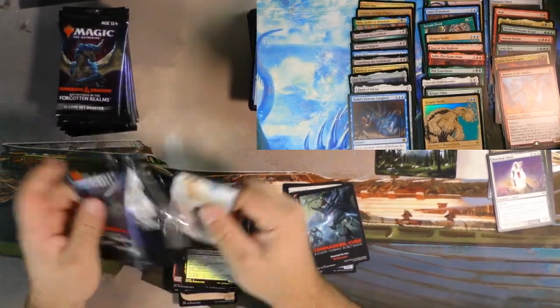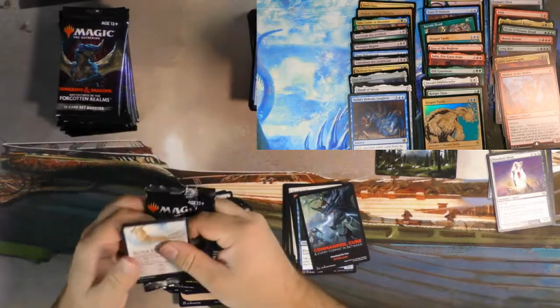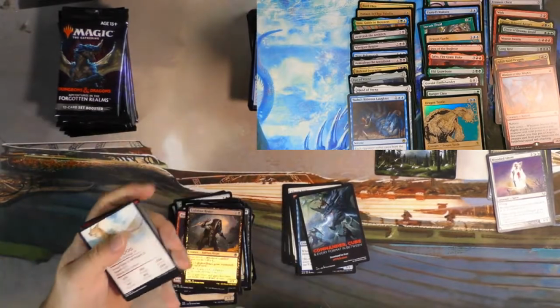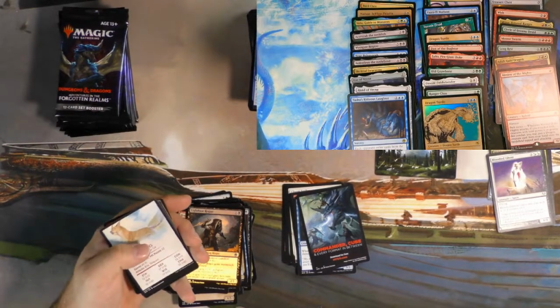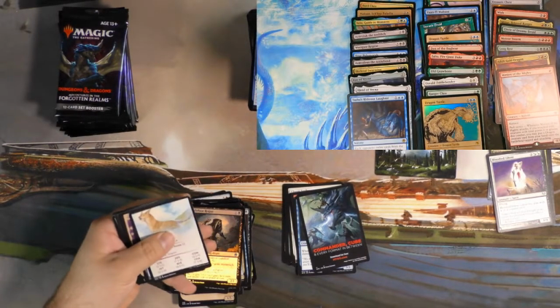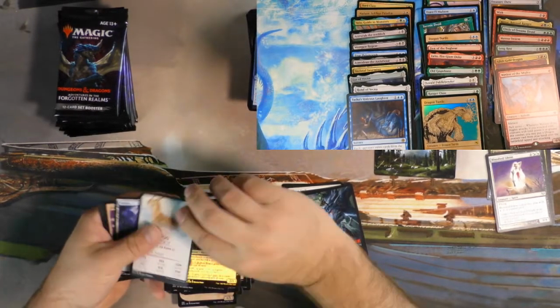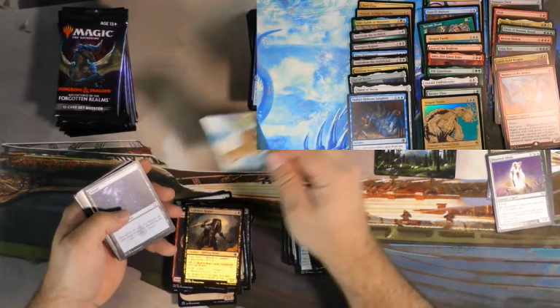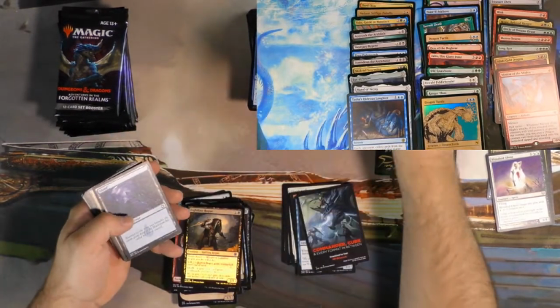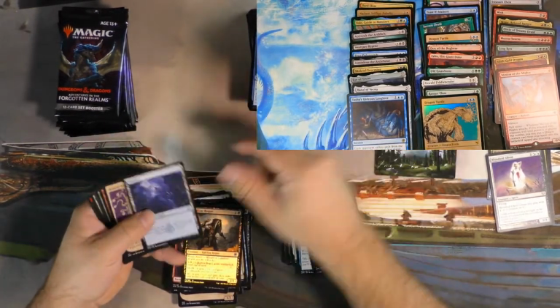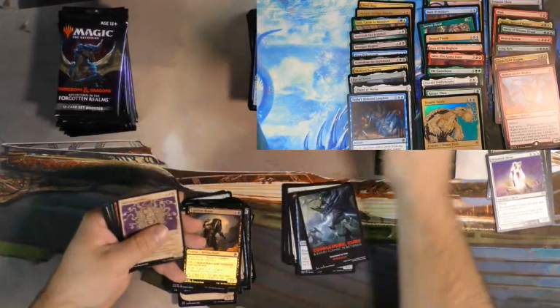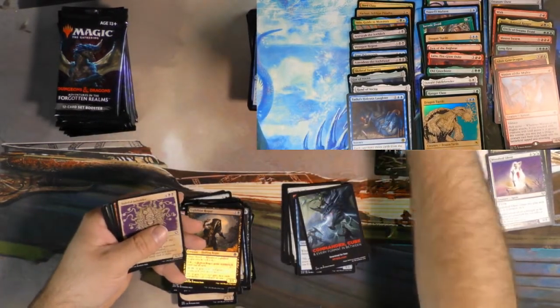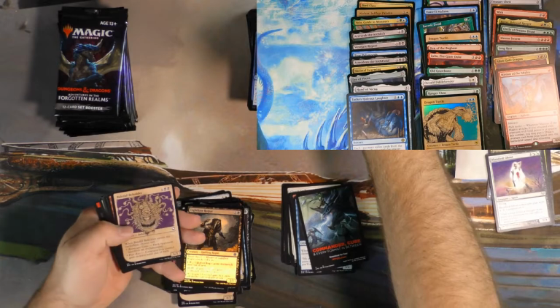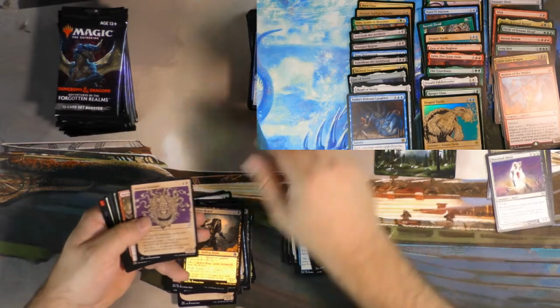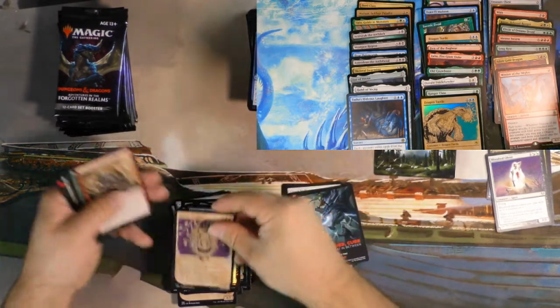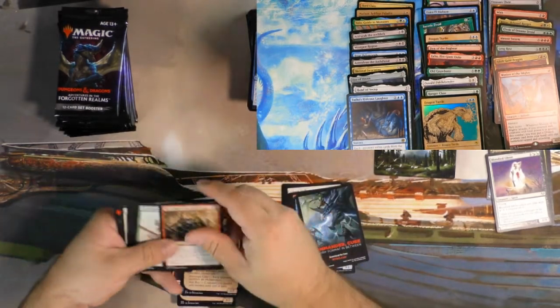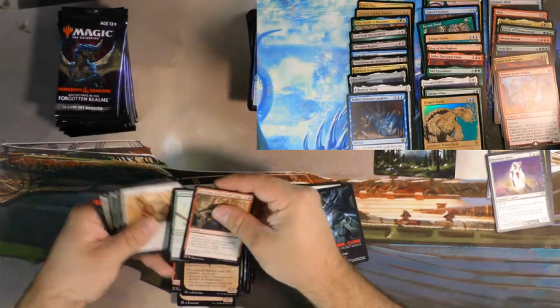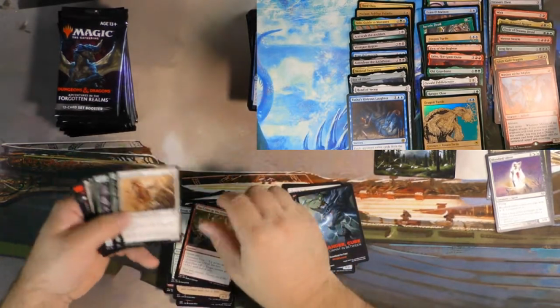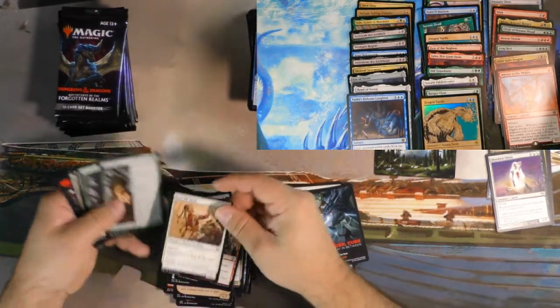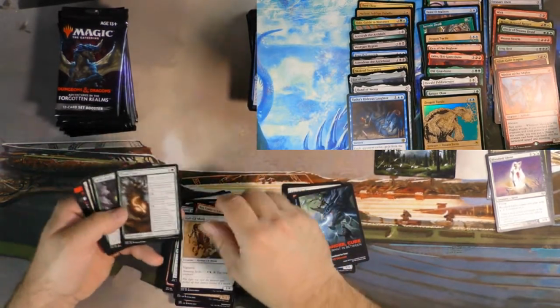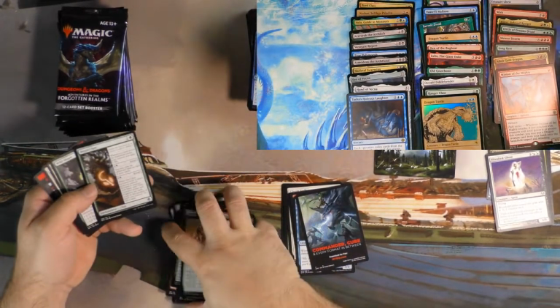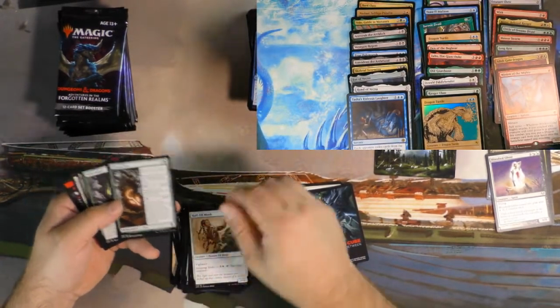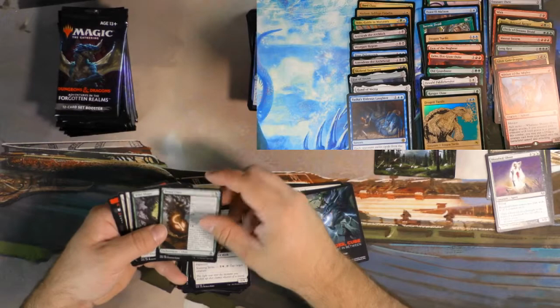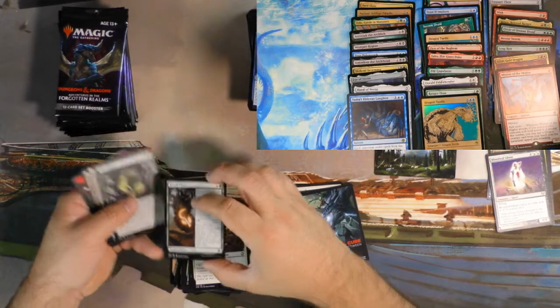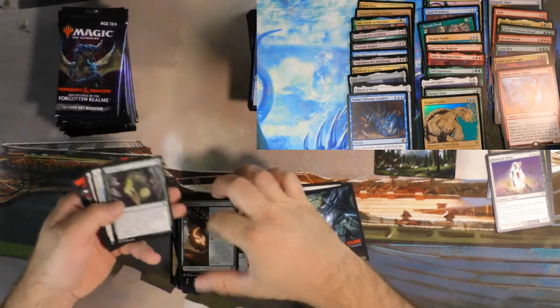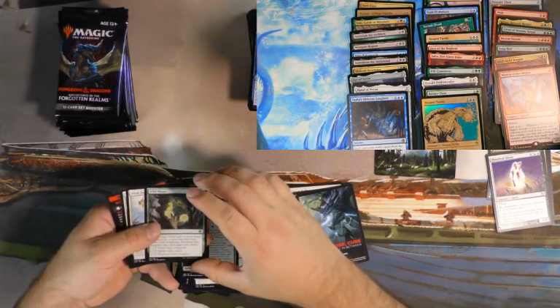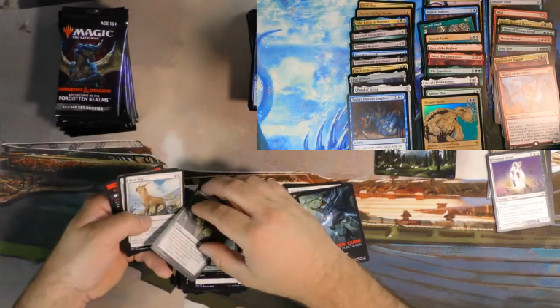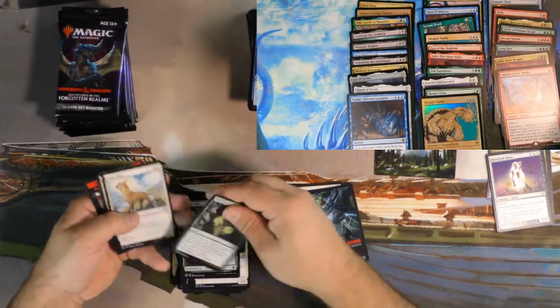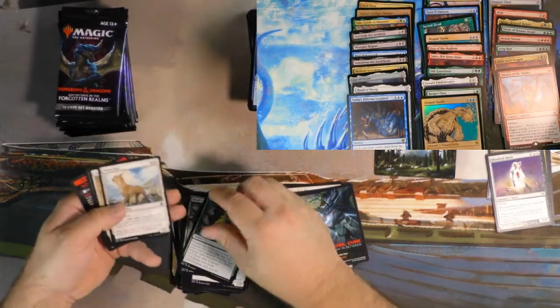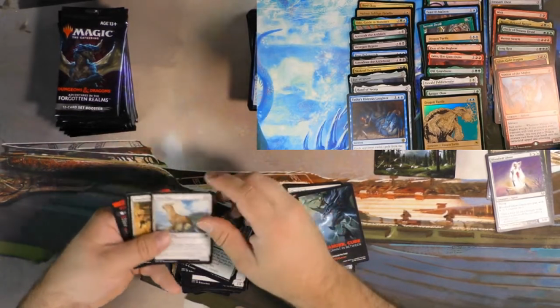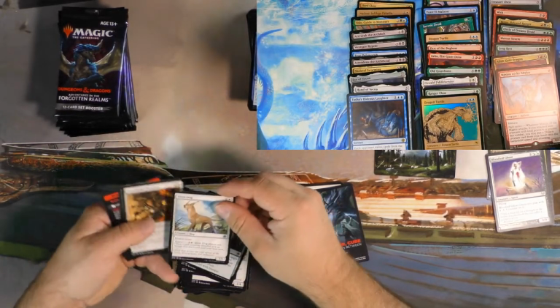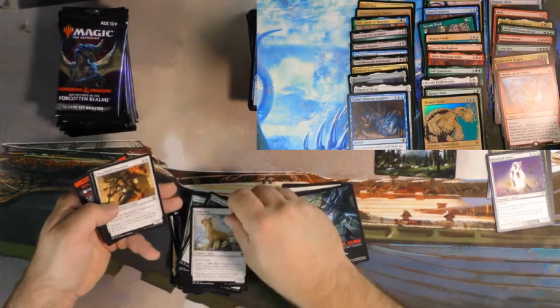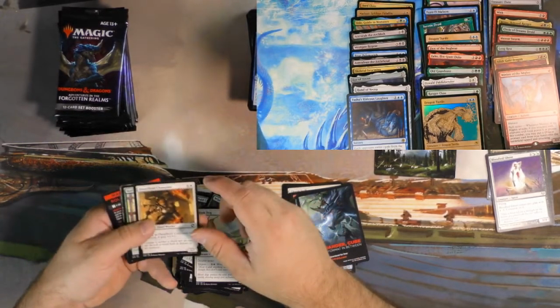They exile cards from the top — that's not even a real thing. Like, who approved that? Druid Class, Wild Shape — it's above average. Another Blink Dog.